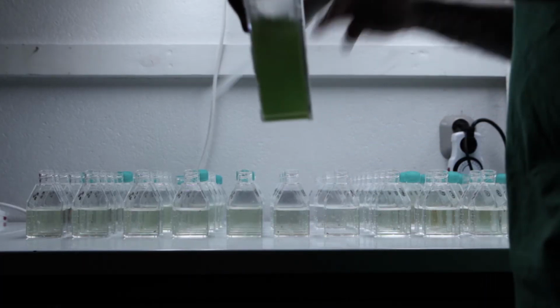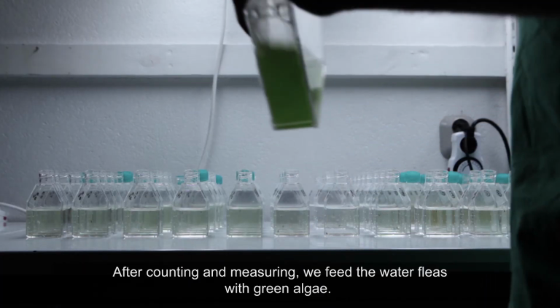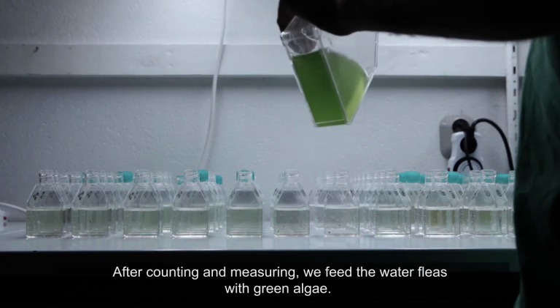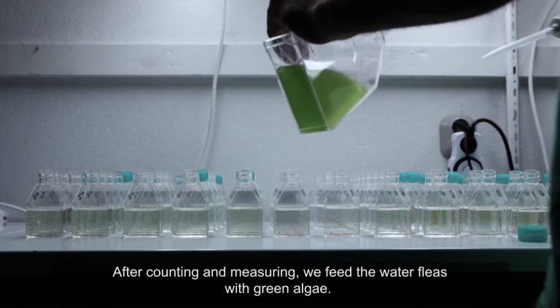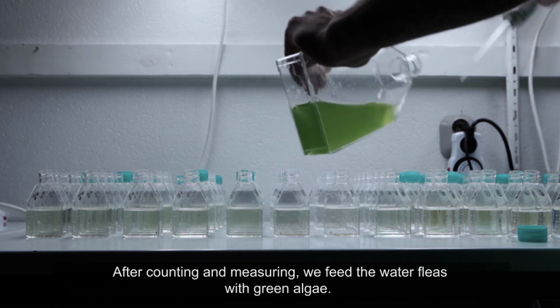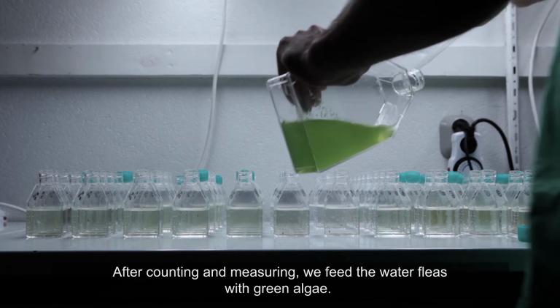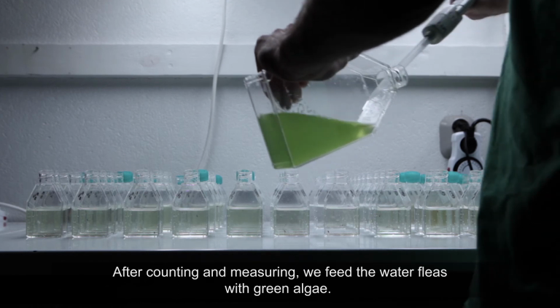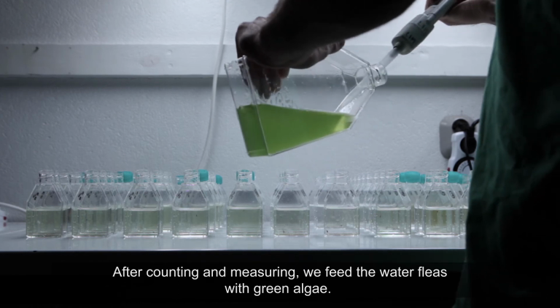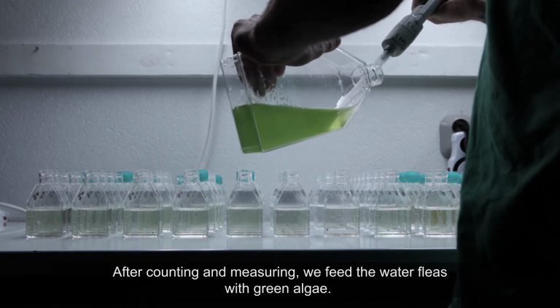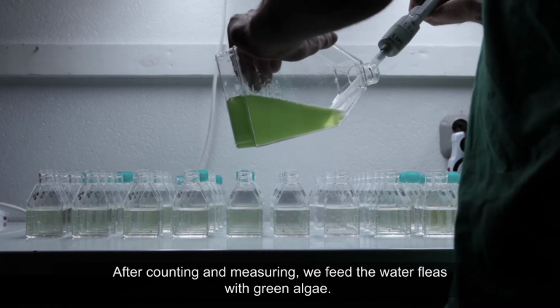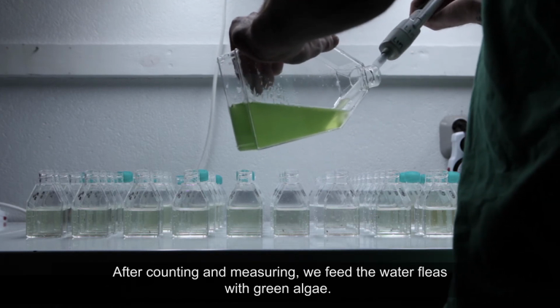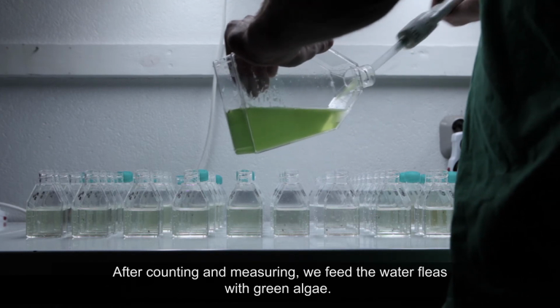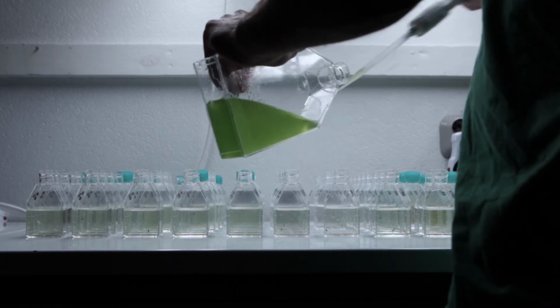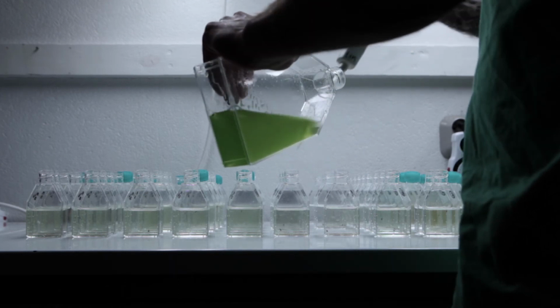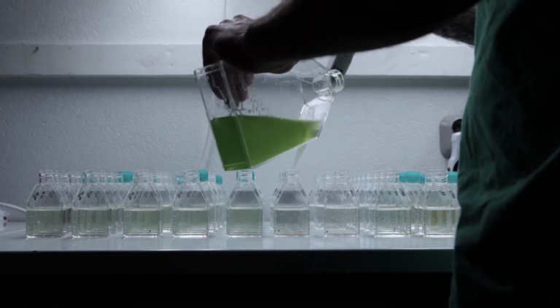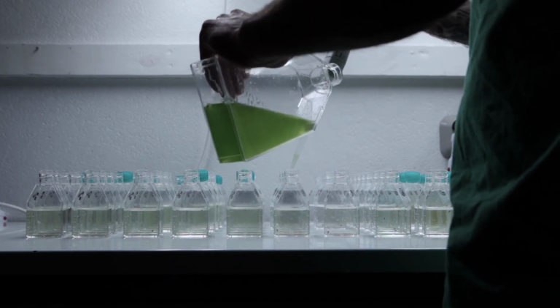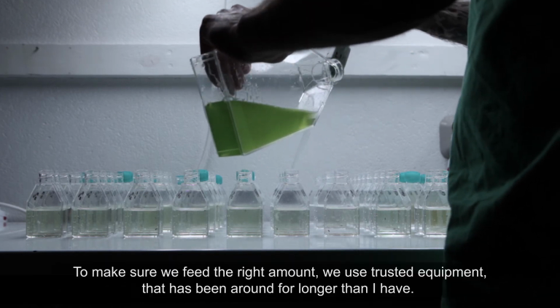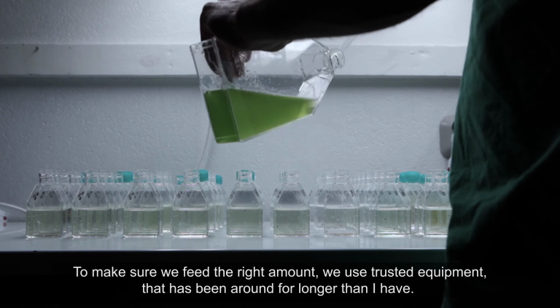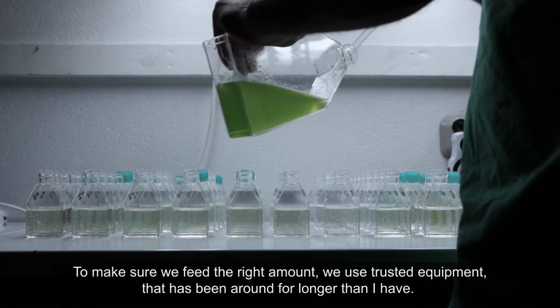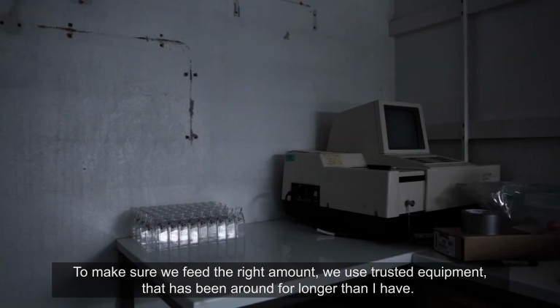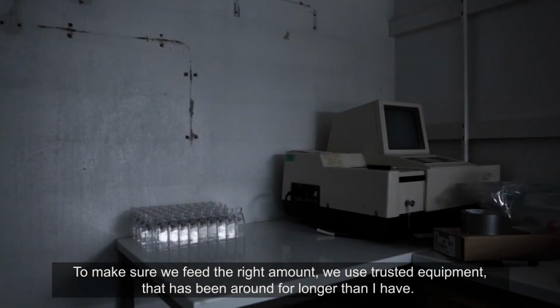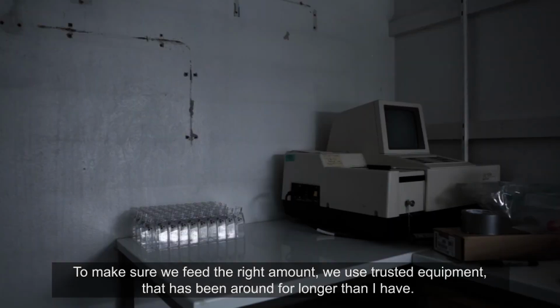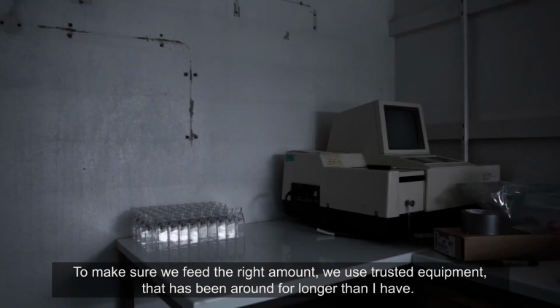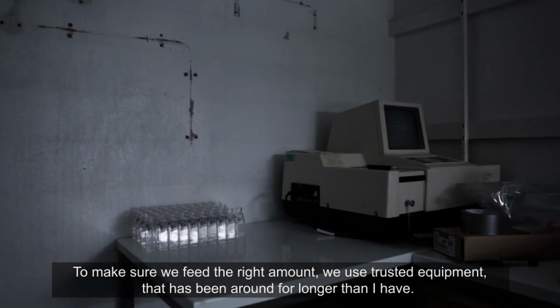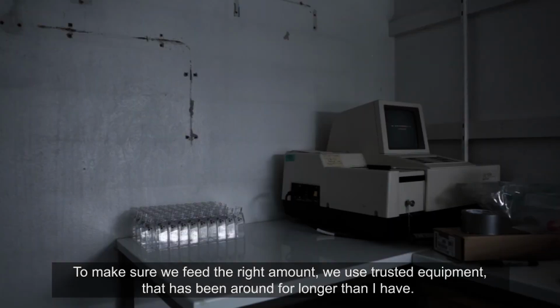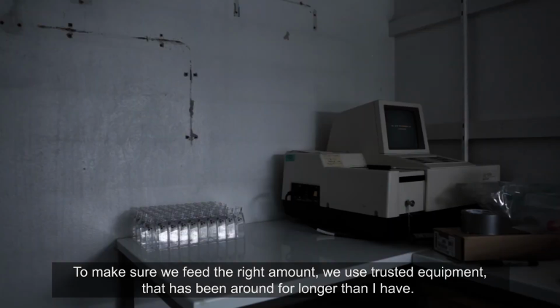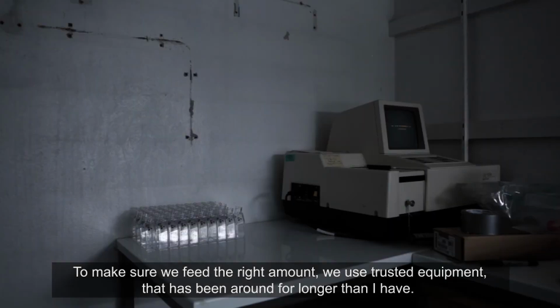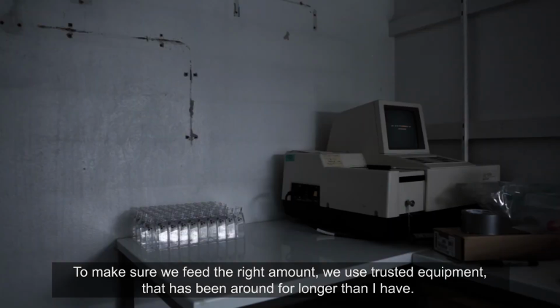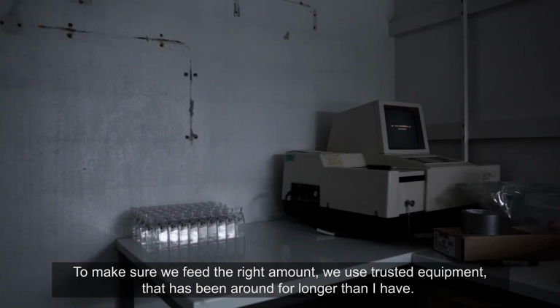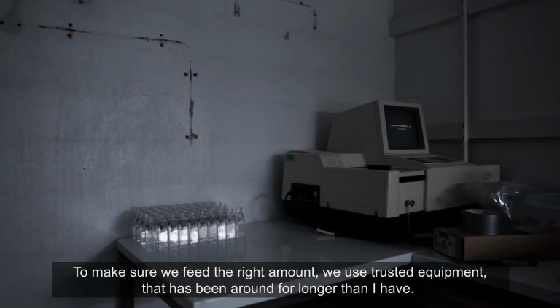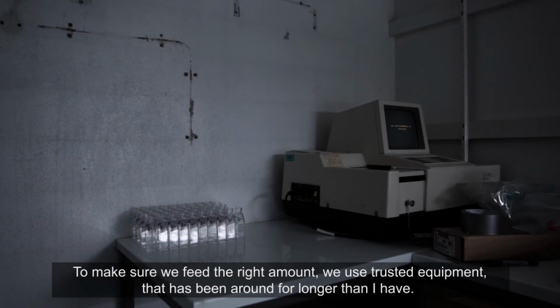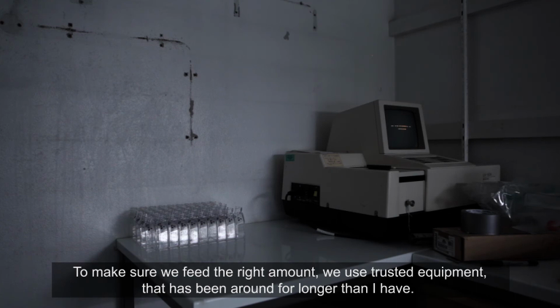After counting and measuring, we feed the water fleas with green algae. To make sure we feed the right amount, we use trusted equipment that has been around for longer than I have.